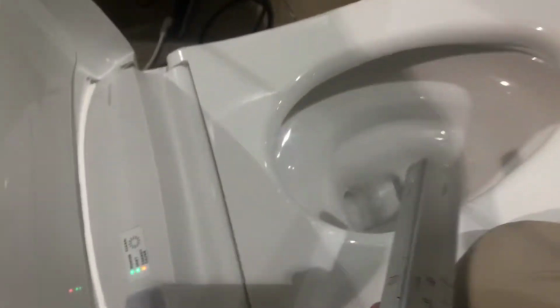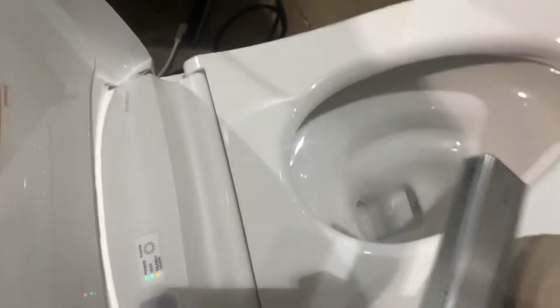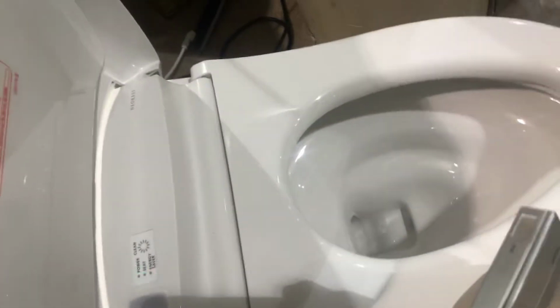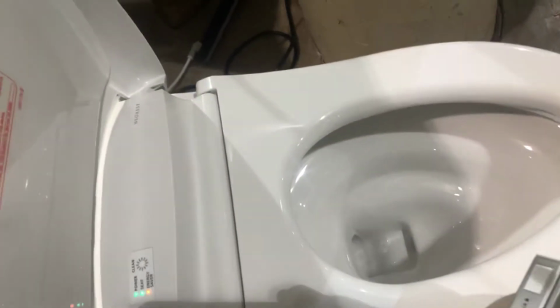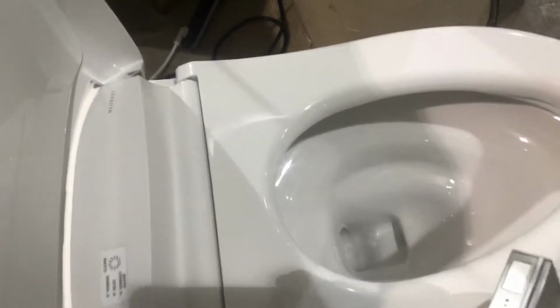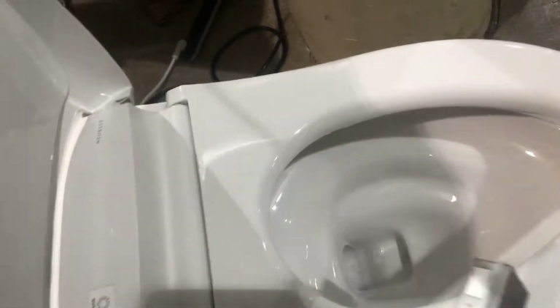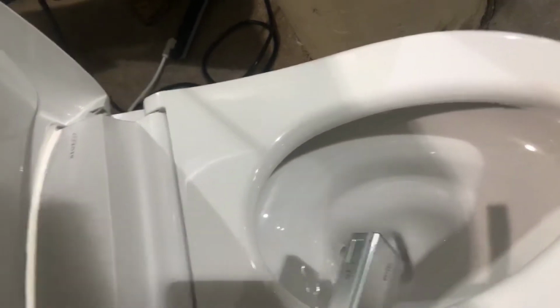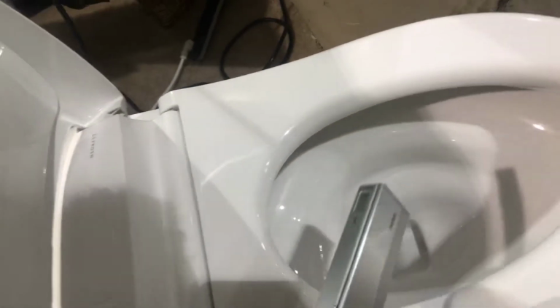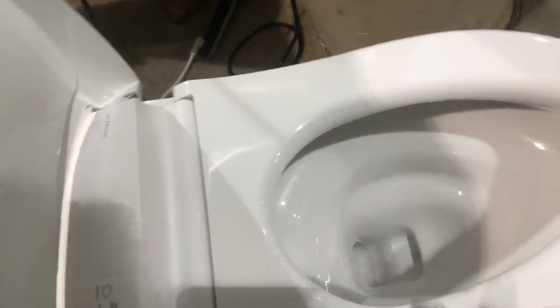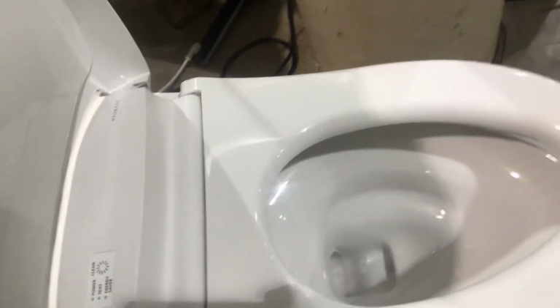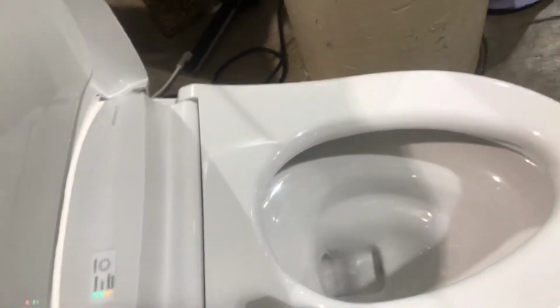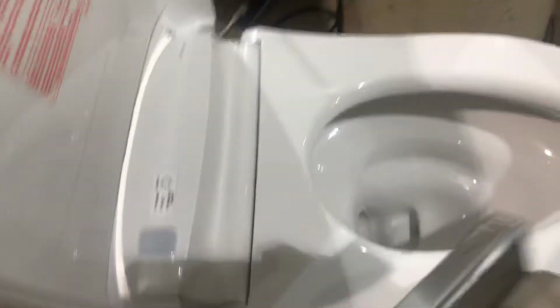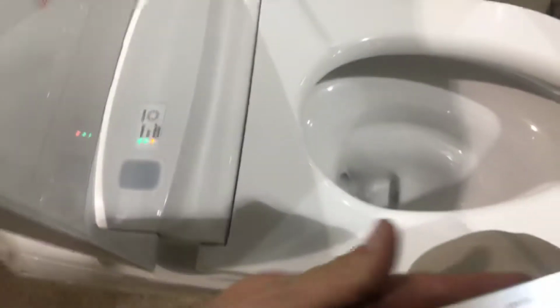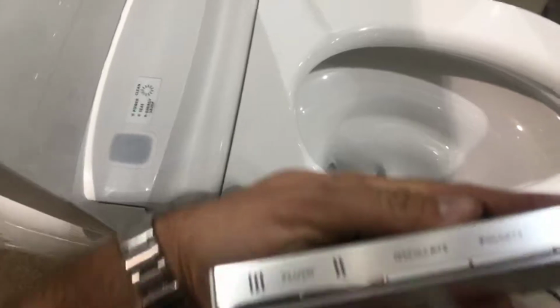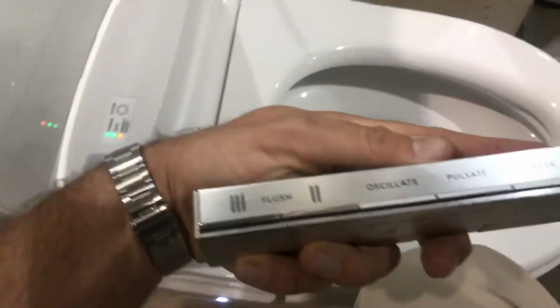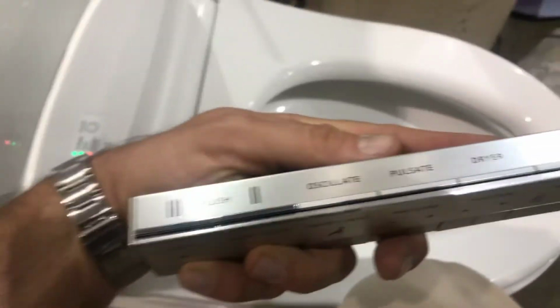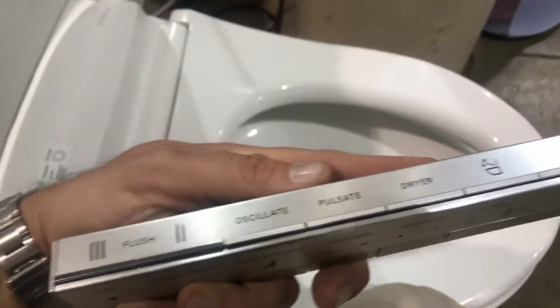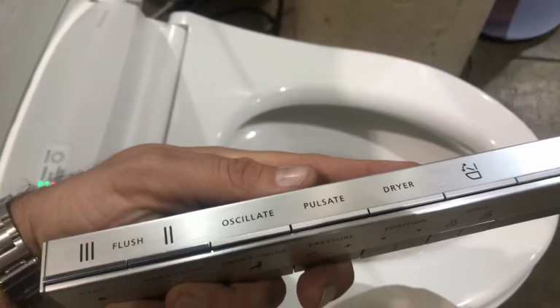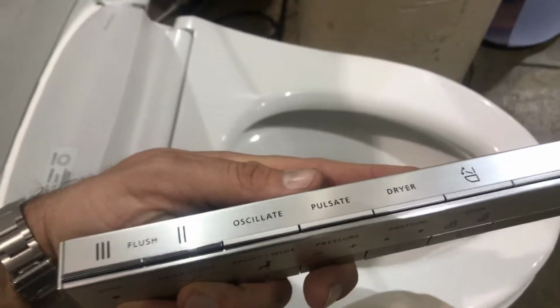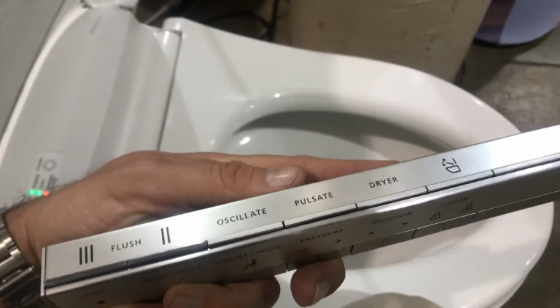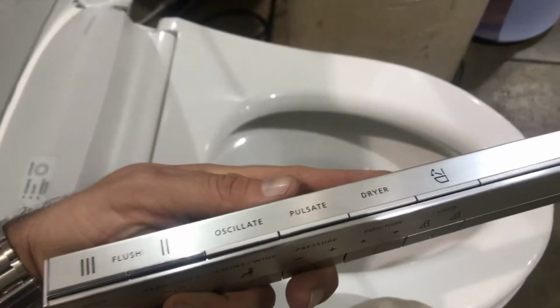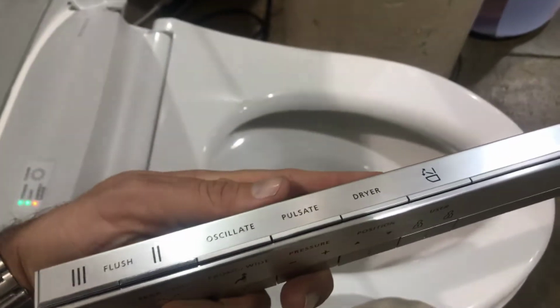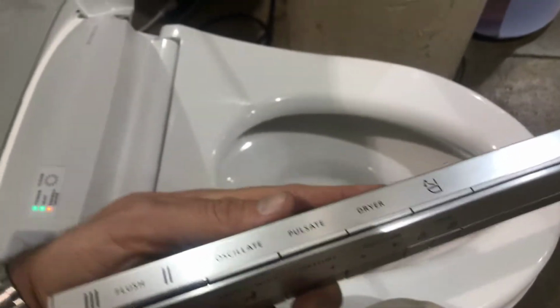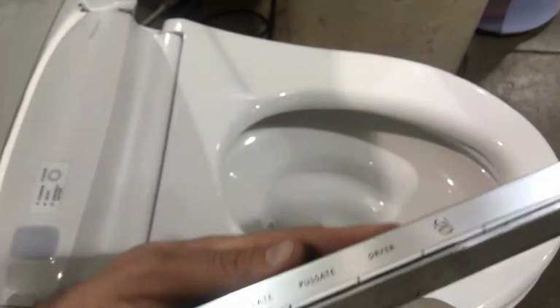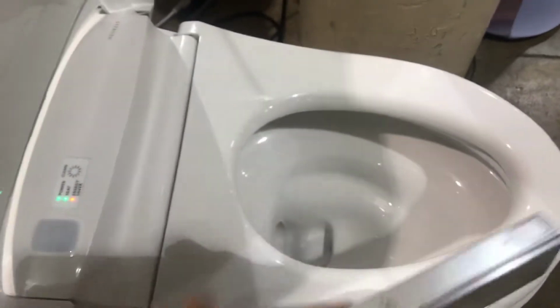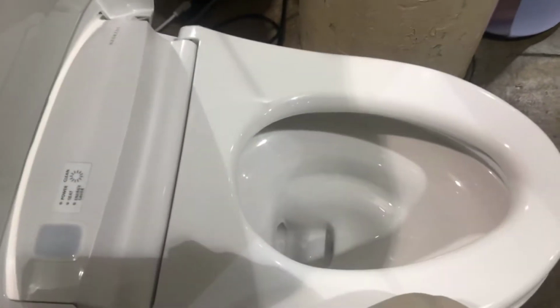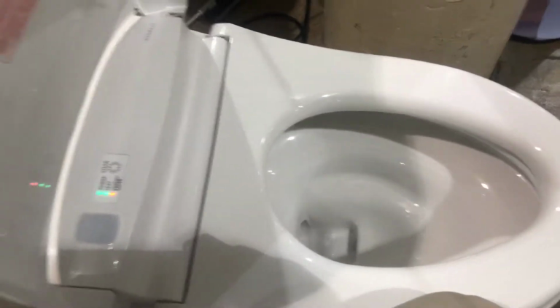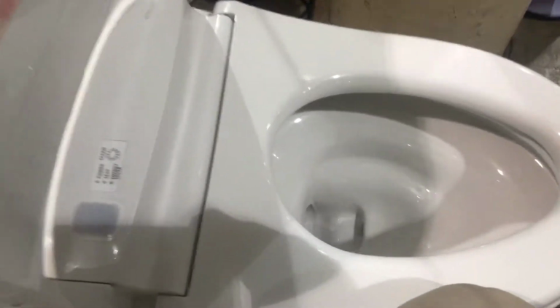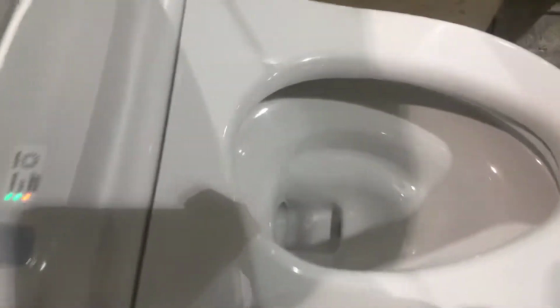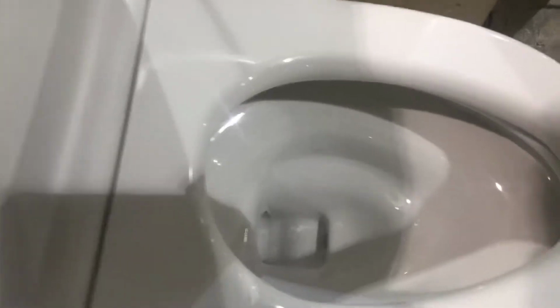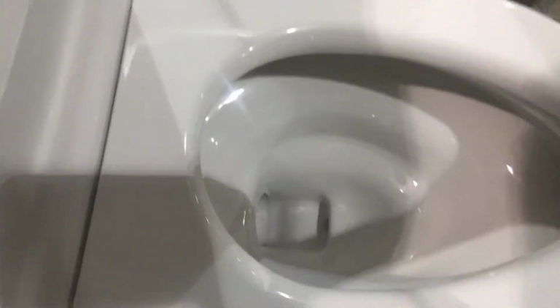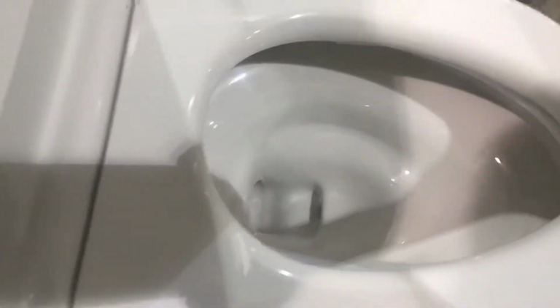It has bidet functions that can come out, doing oscillating and pulsating. There's a dryer built into this. Different models are available with UV lights also.